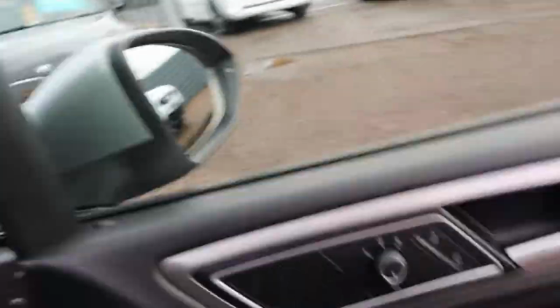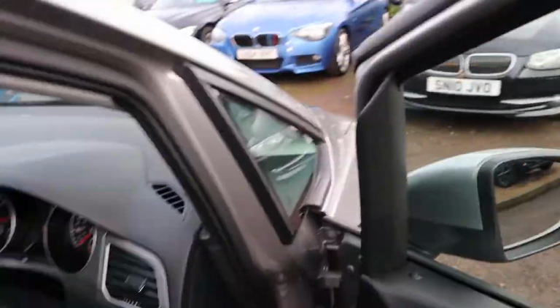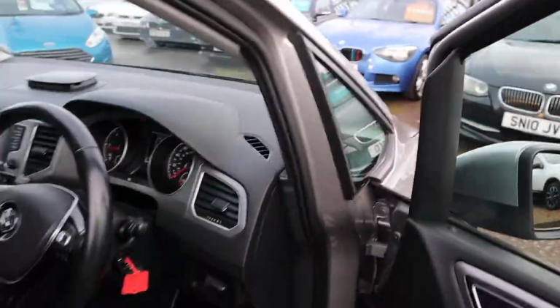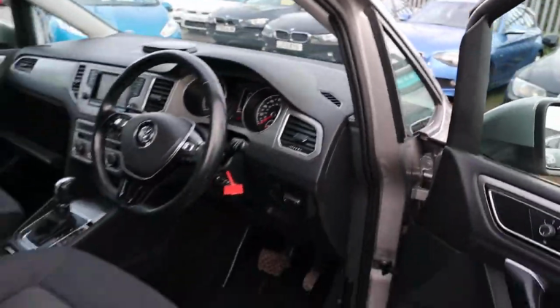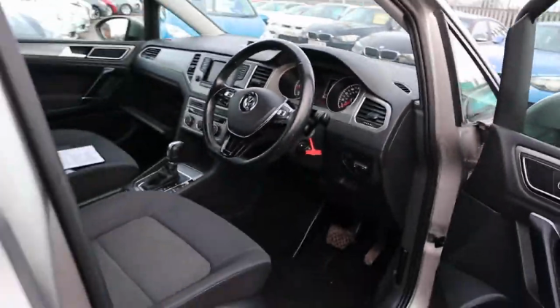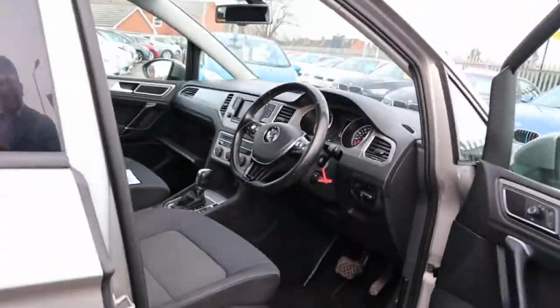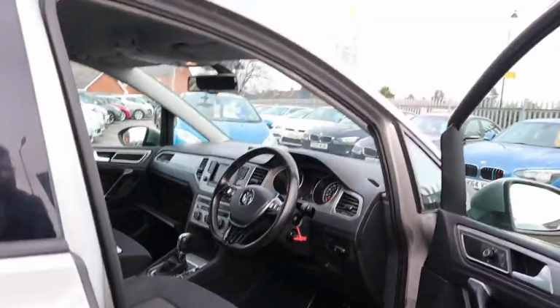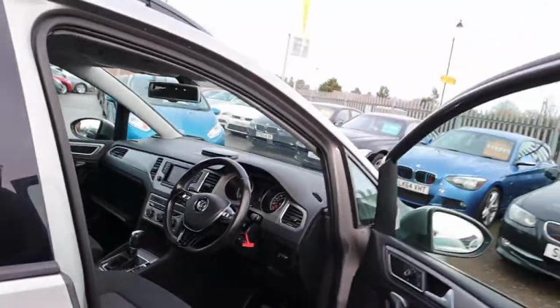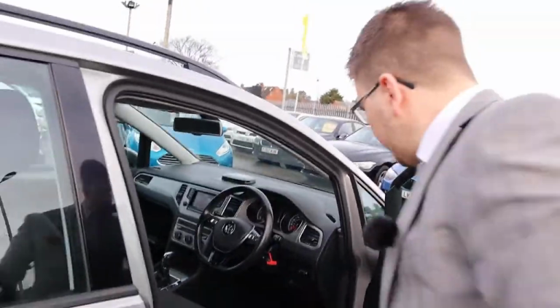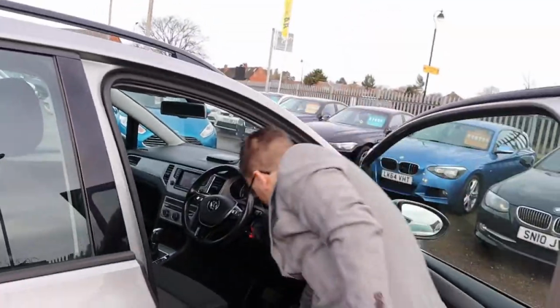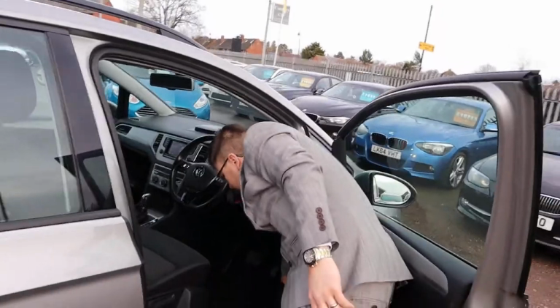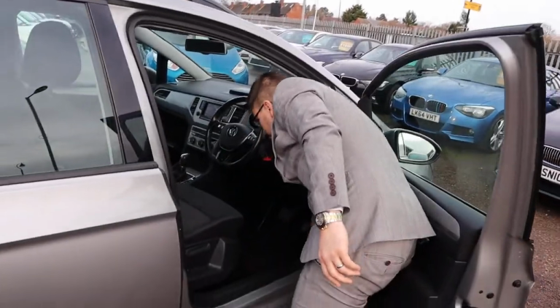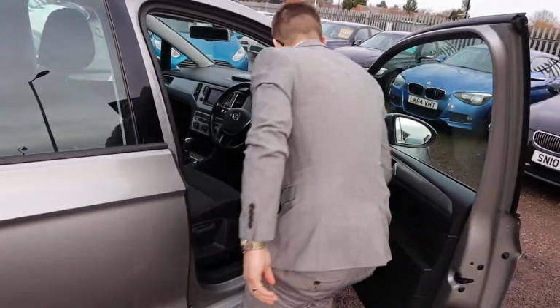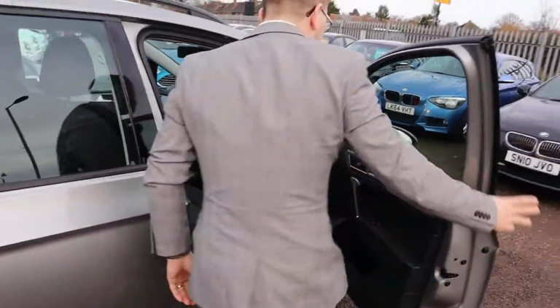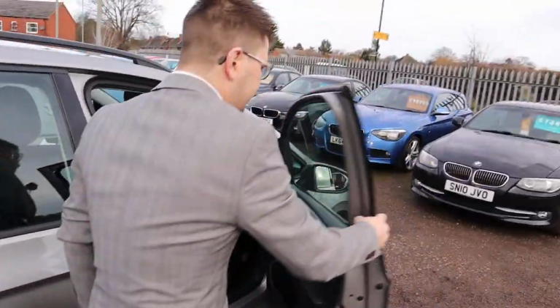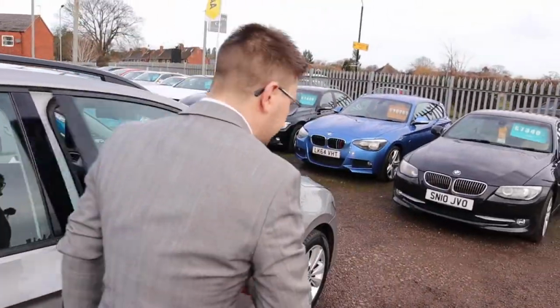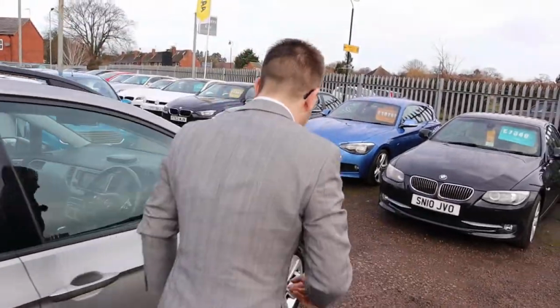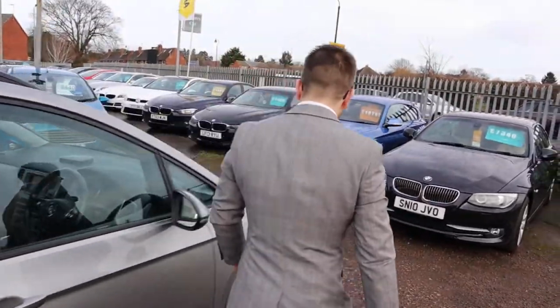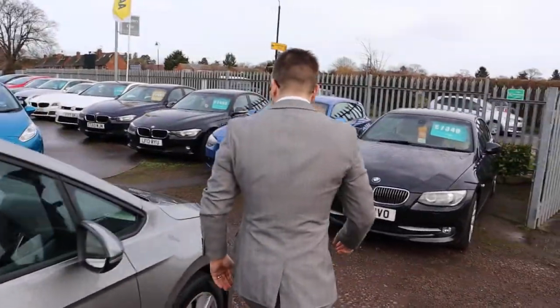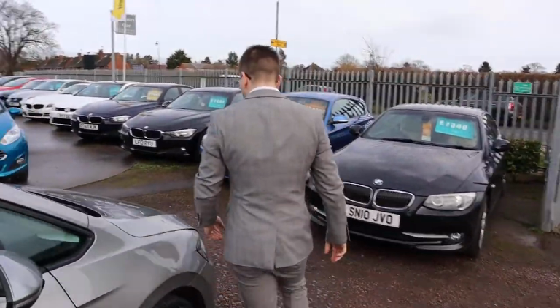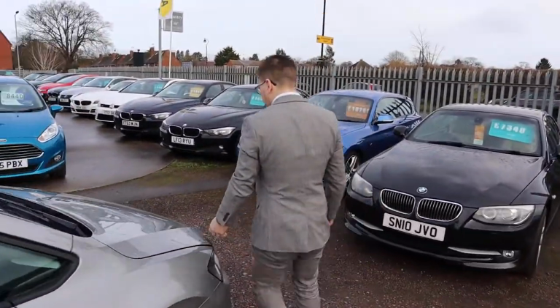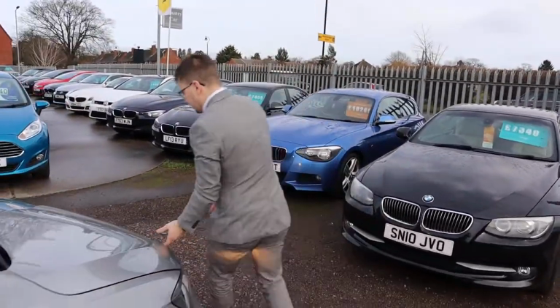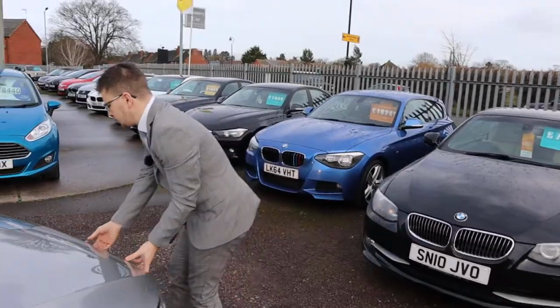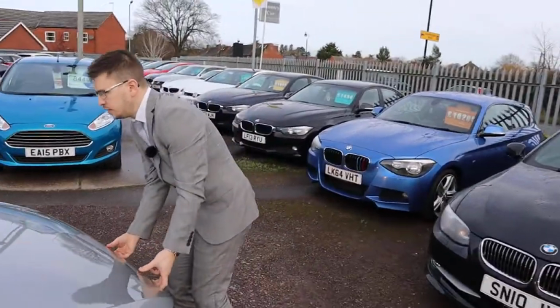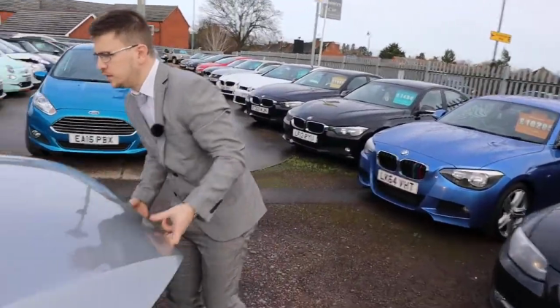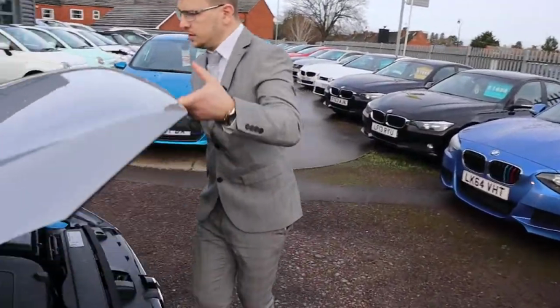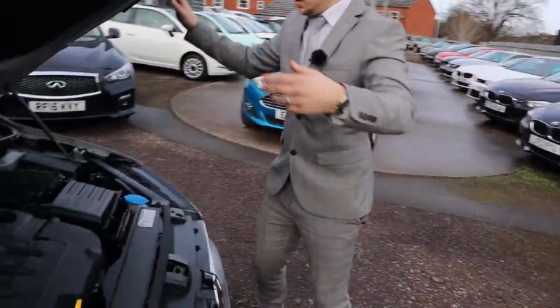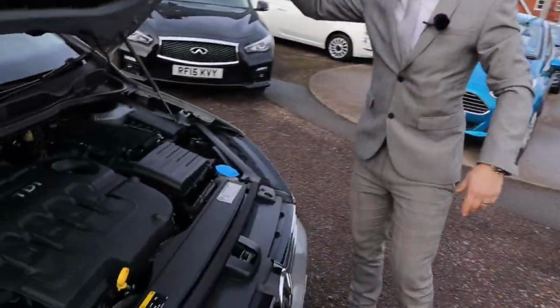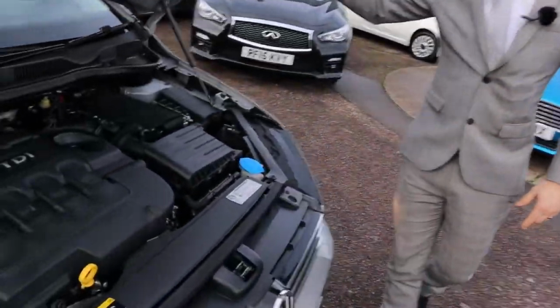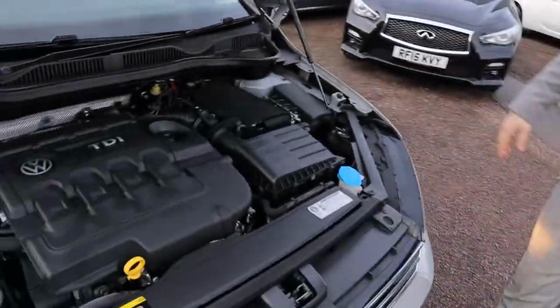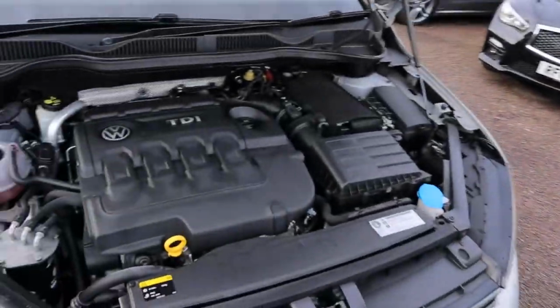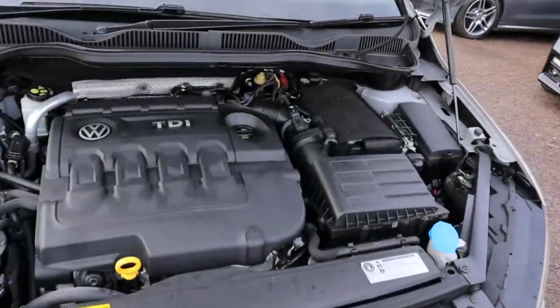Let's pop the bonnet and have a little look under there. Wow — very clean engine bay.